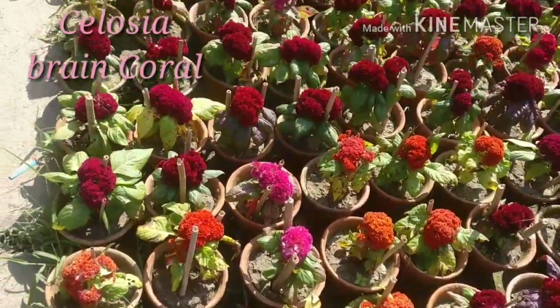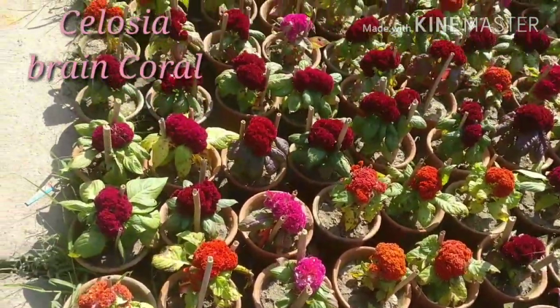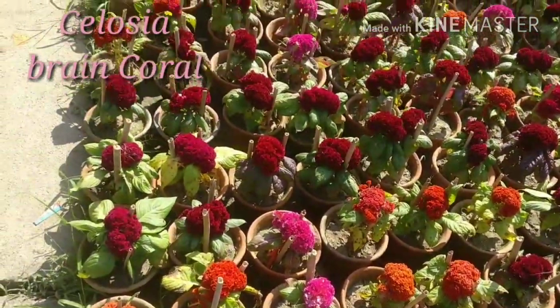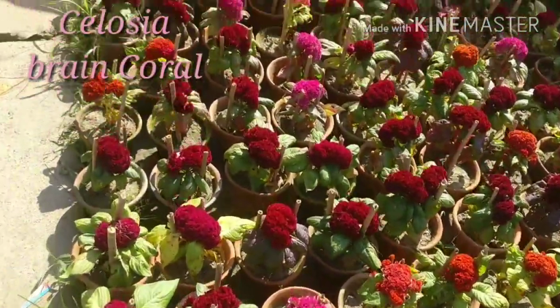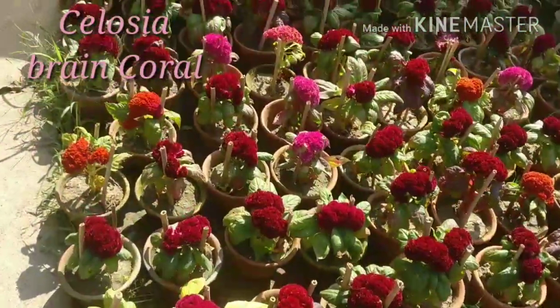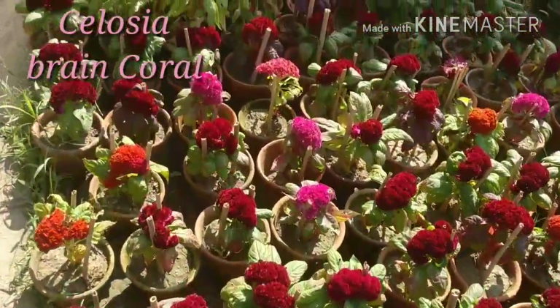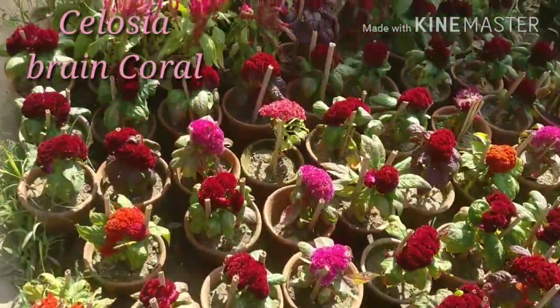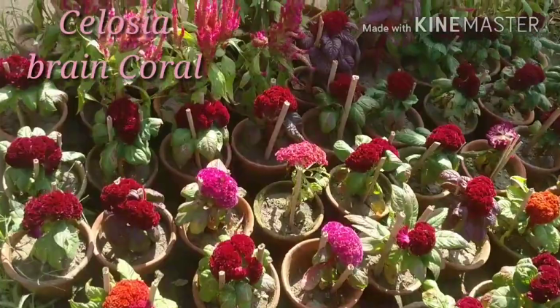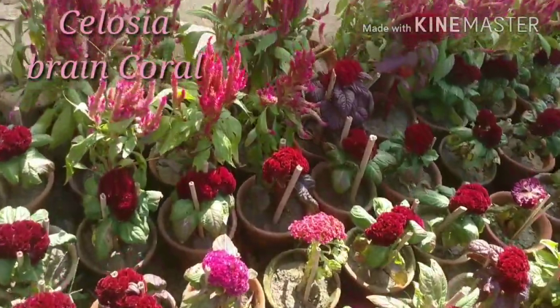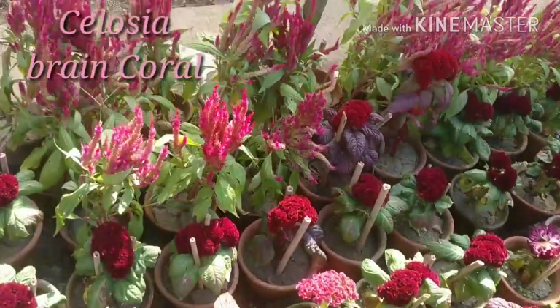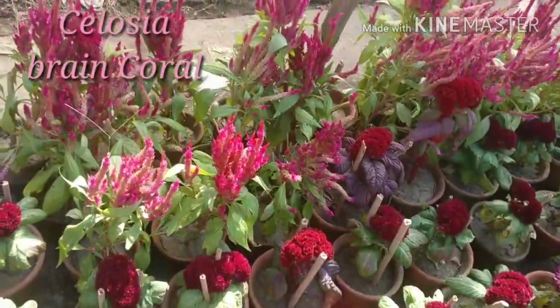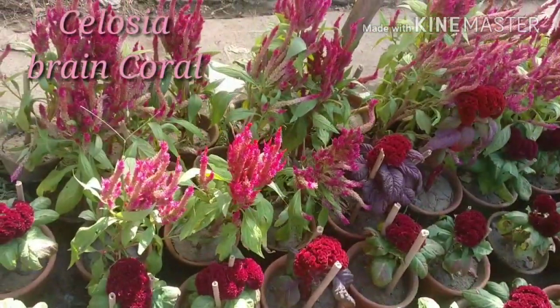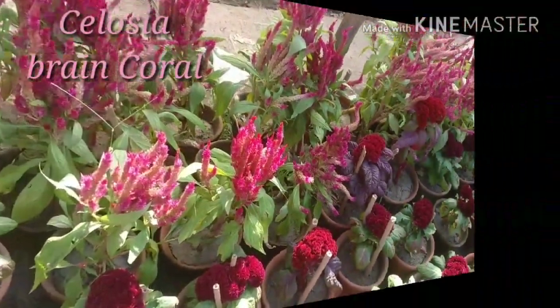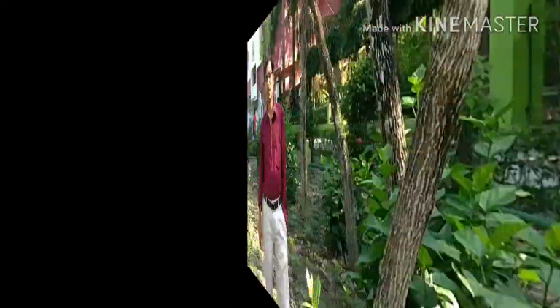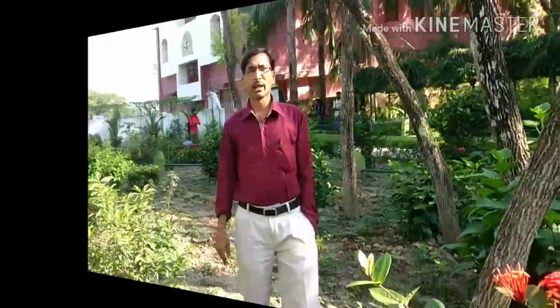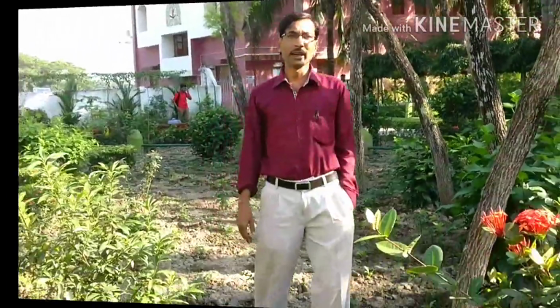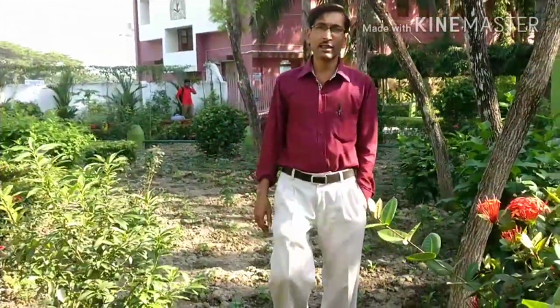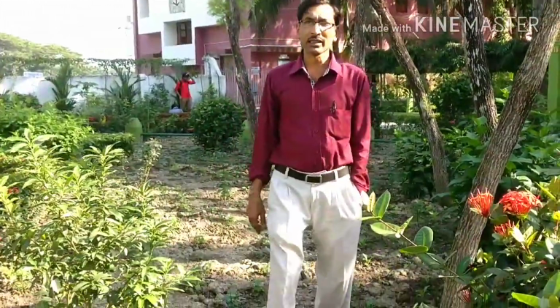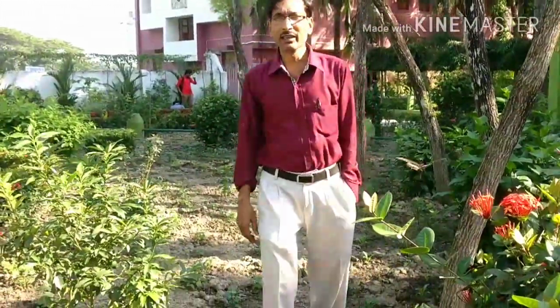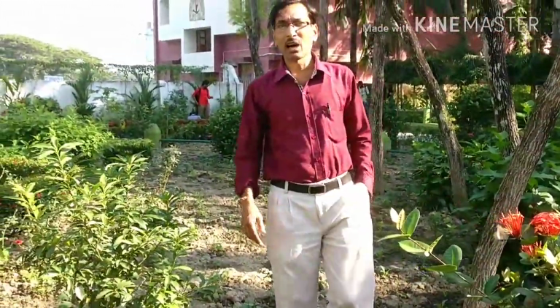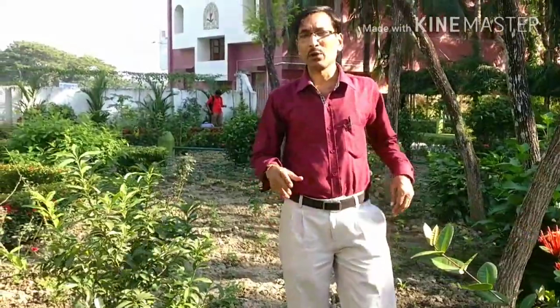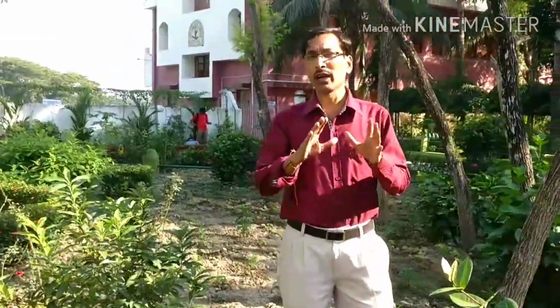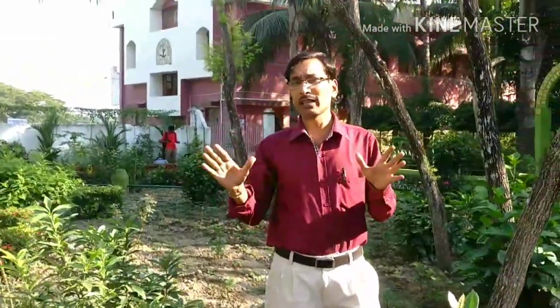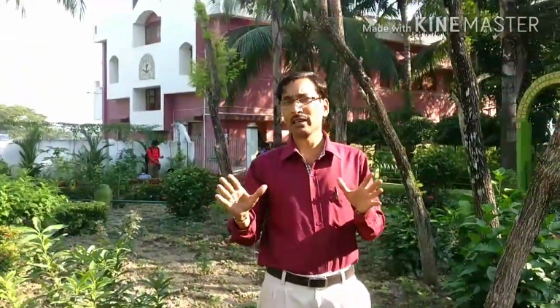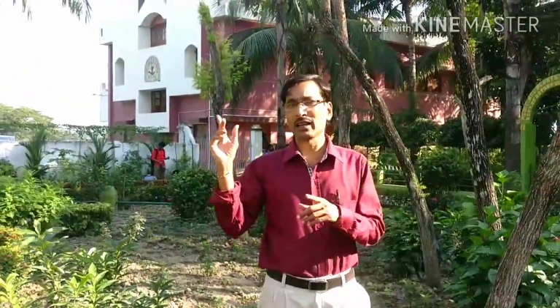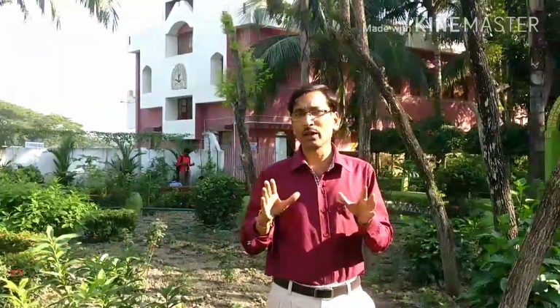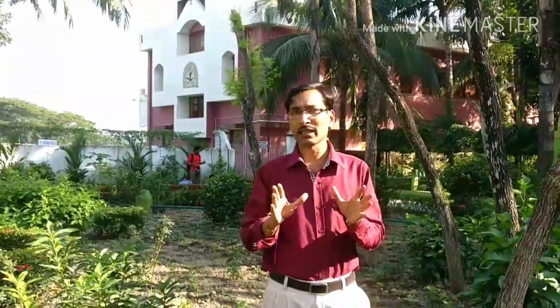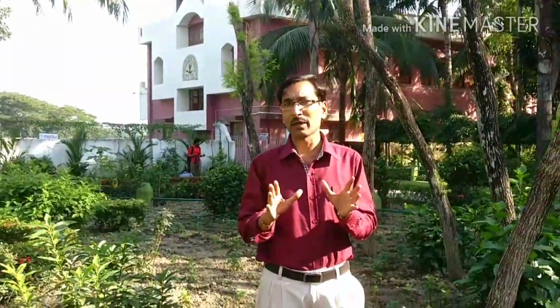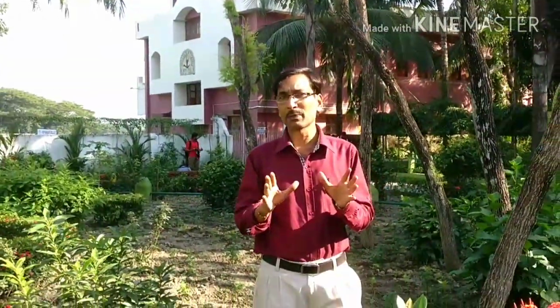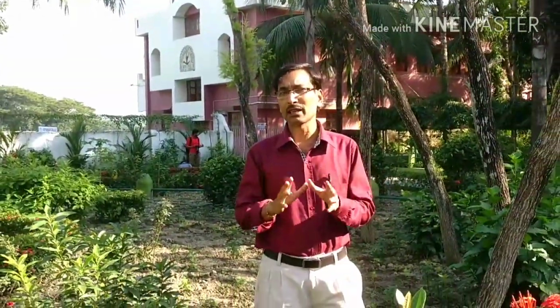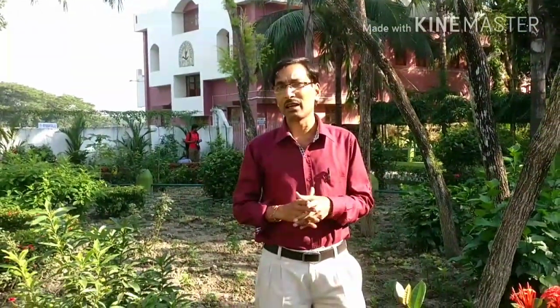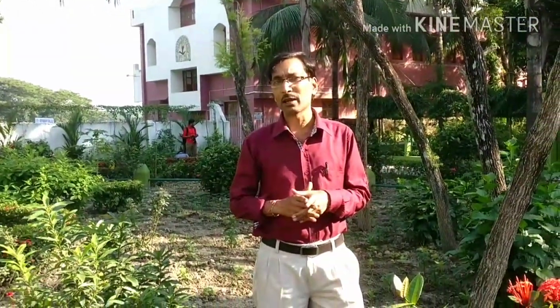These are all Celosia — brain coral type and Celosia plumosa. These are all plants I have shown you. In the garden, in the nursery, you have purchased some of the winter plants. And these are some Ixora — a tall variety — and this is the star variety of Ixora.